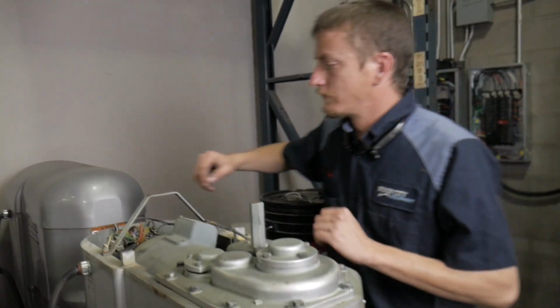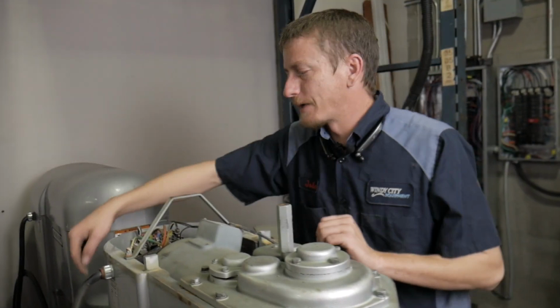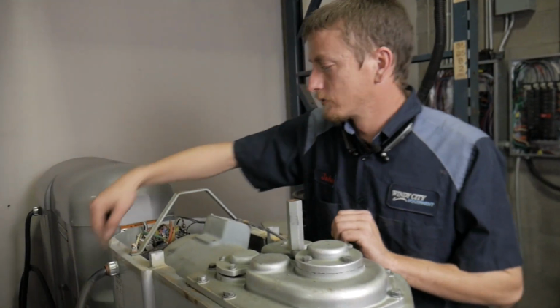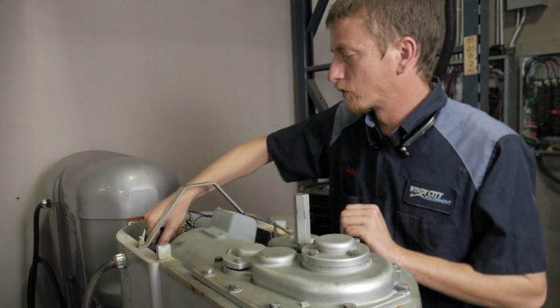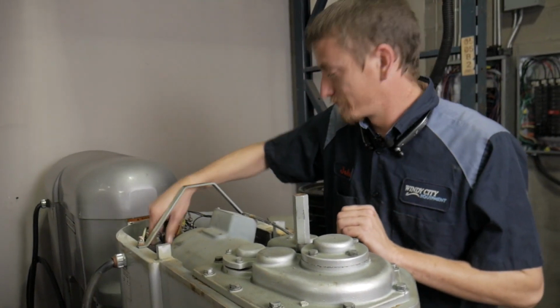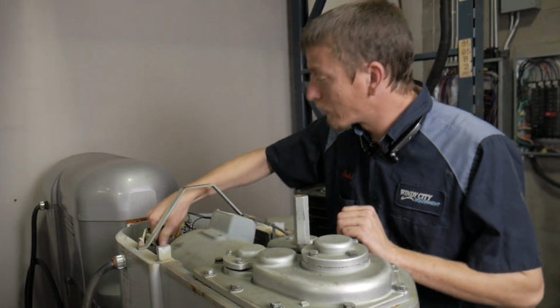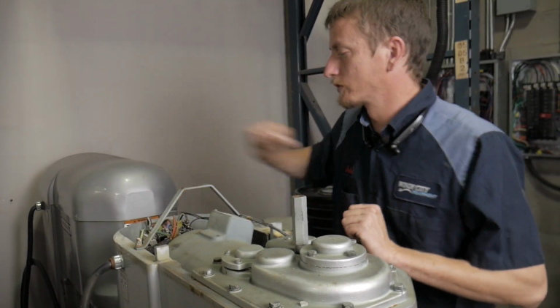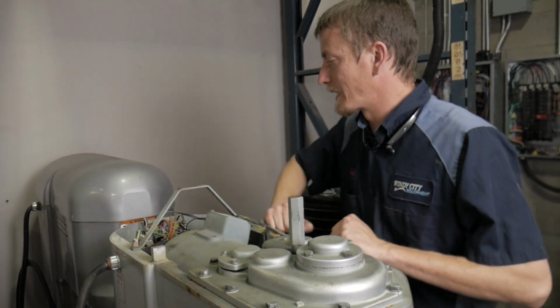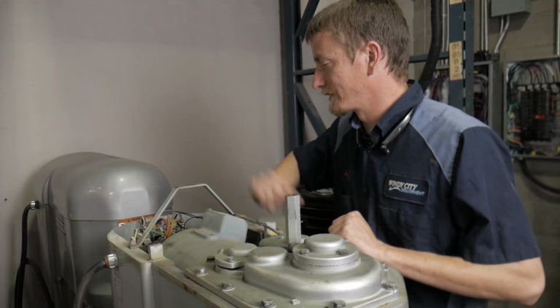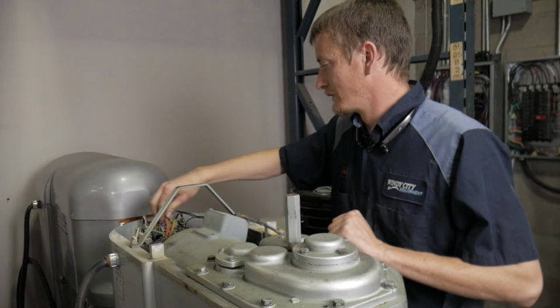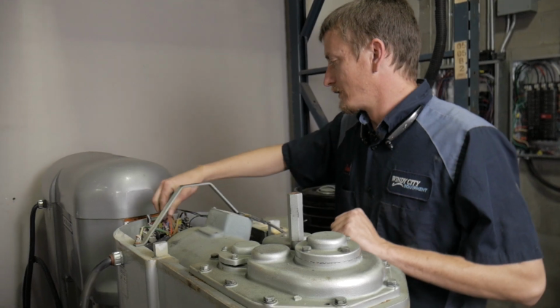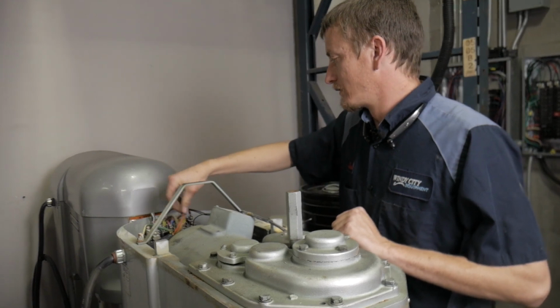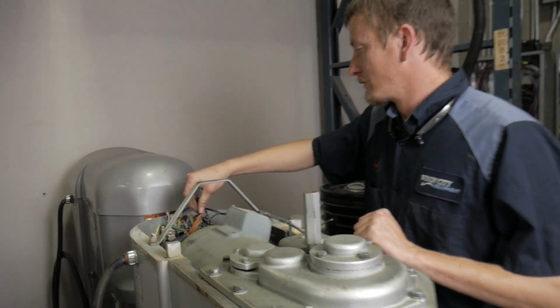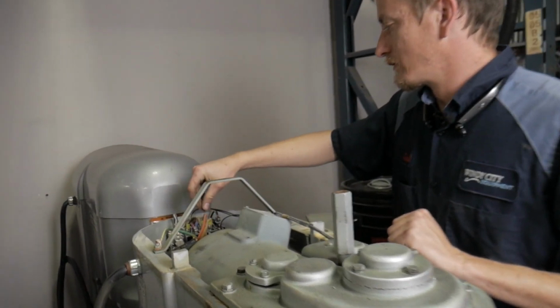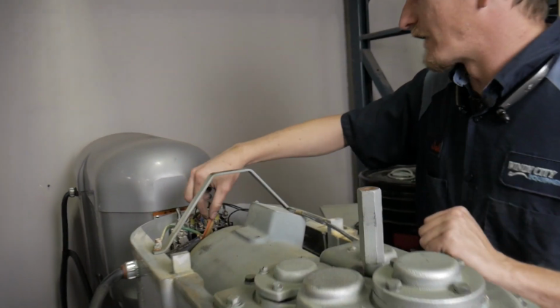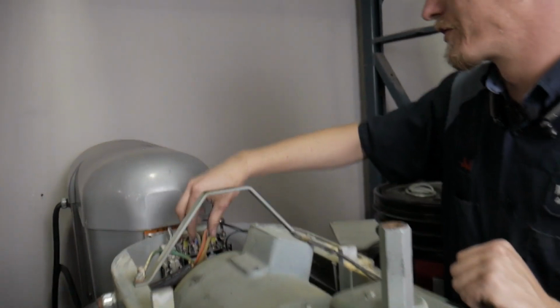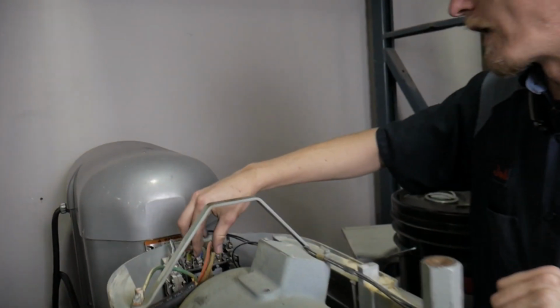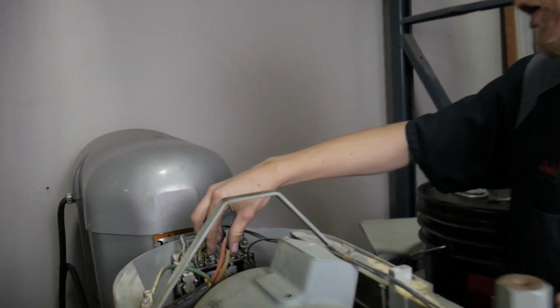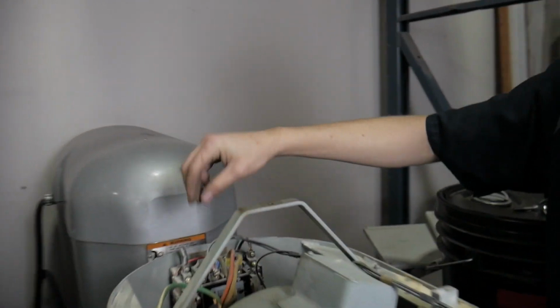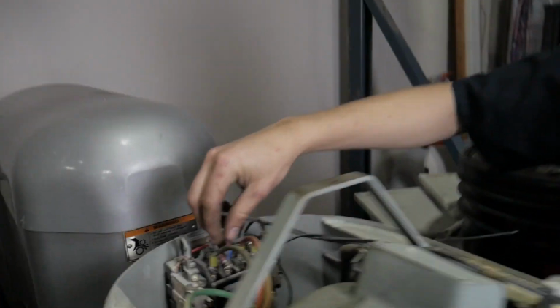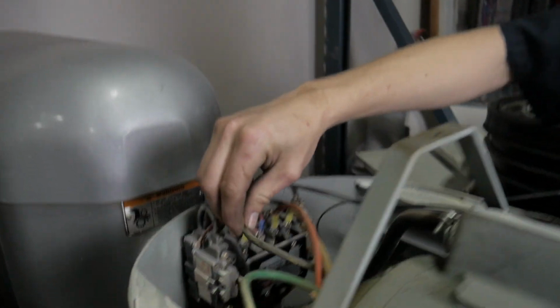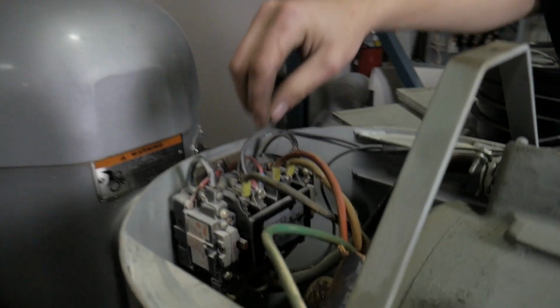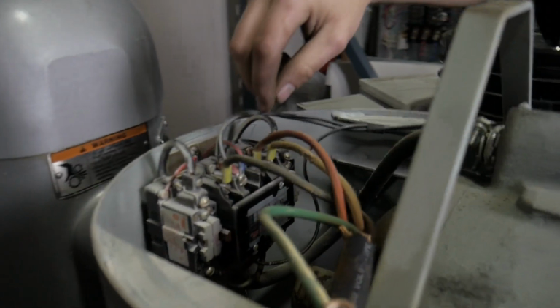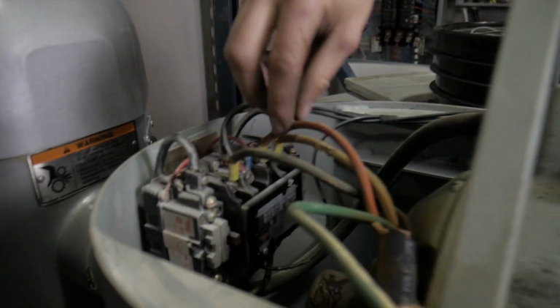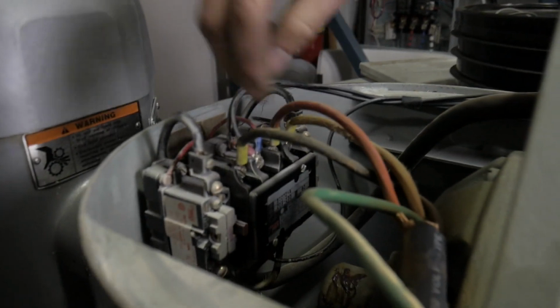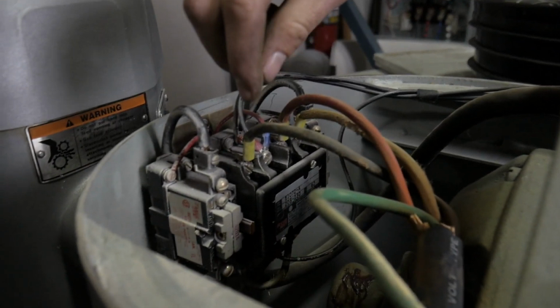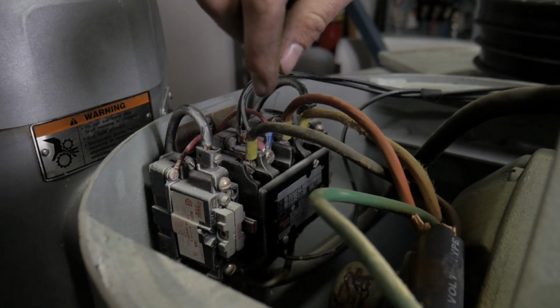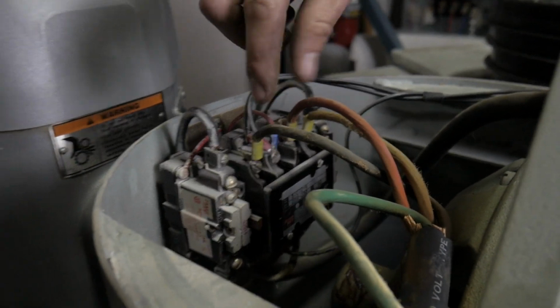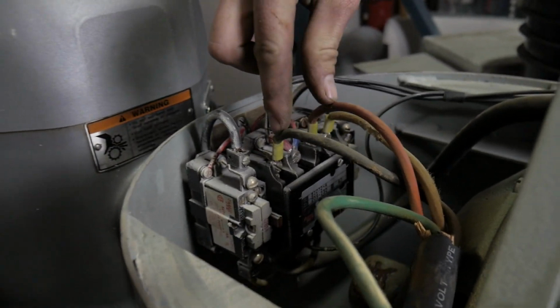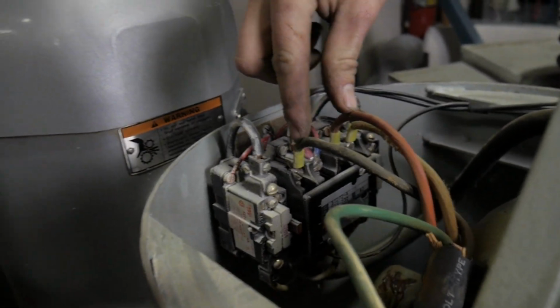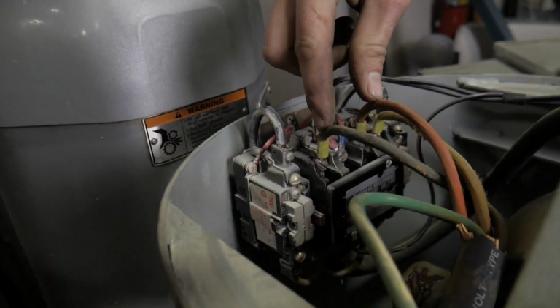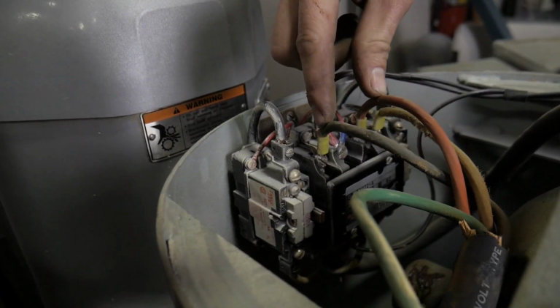Find the power cord coming back in here. Find where the three wires are going. What you want to do is take two of the wires off and switch them.